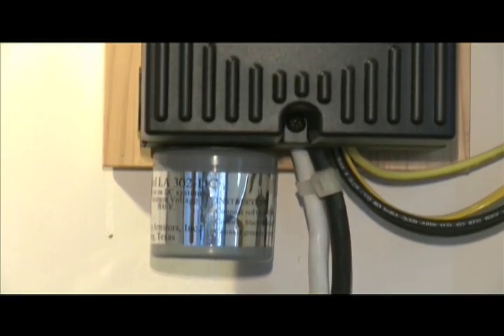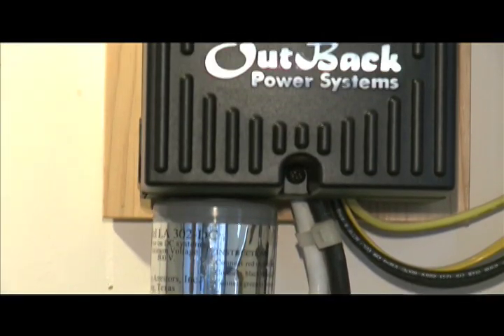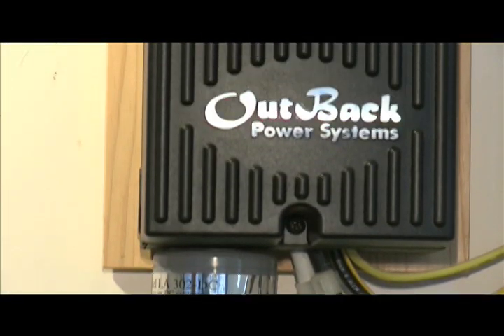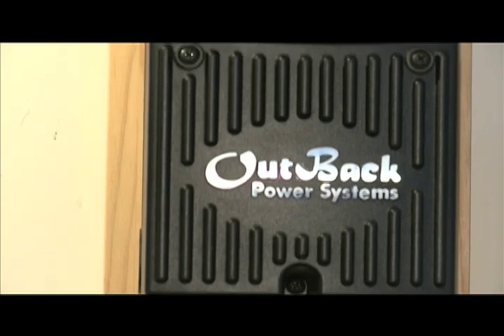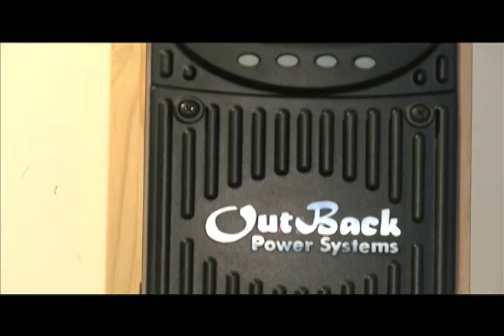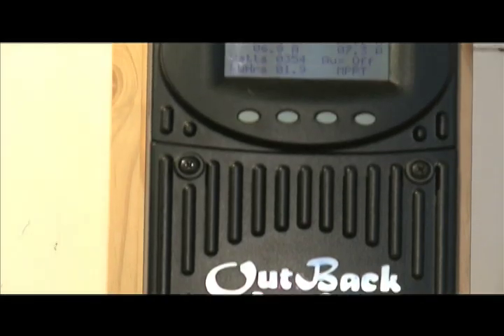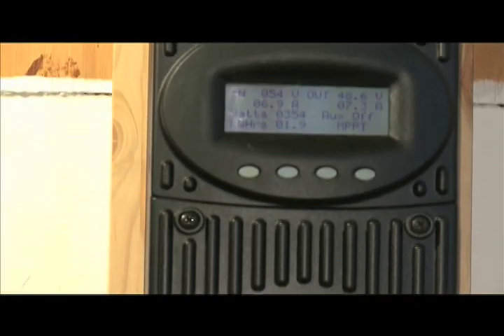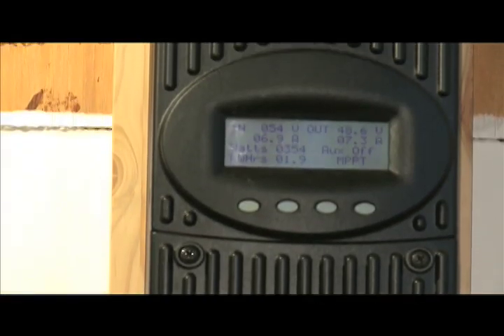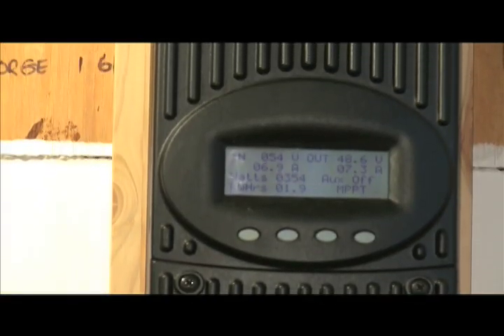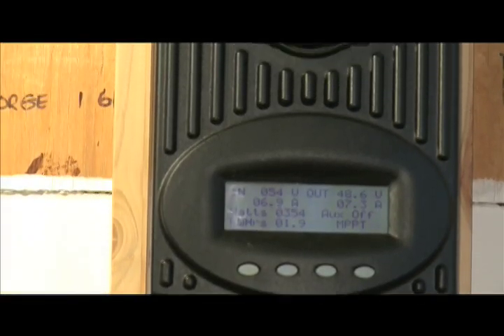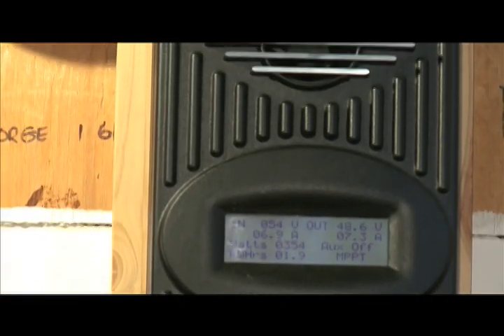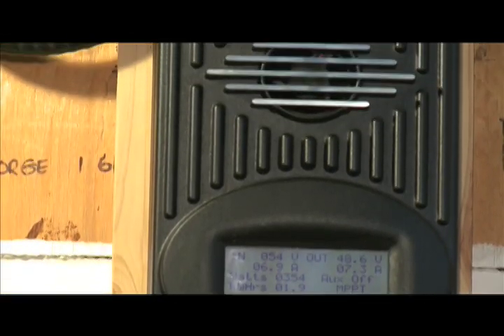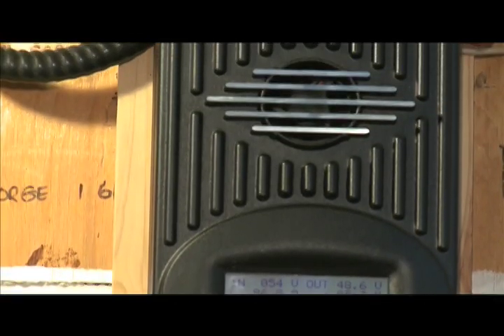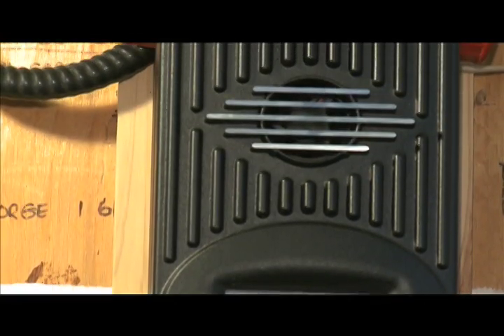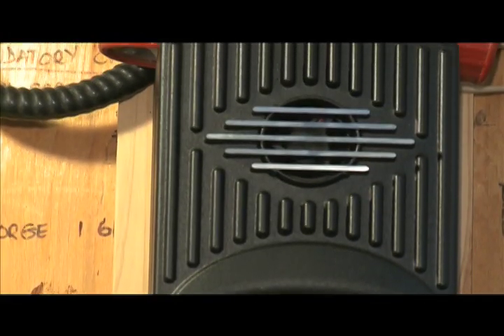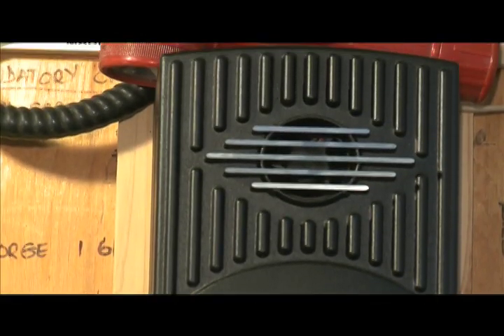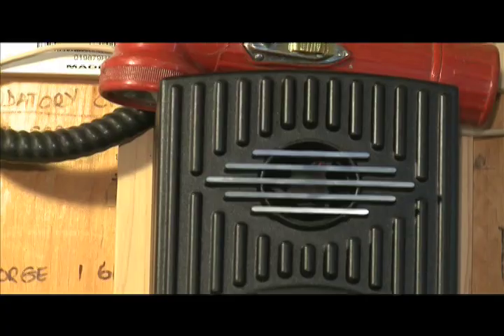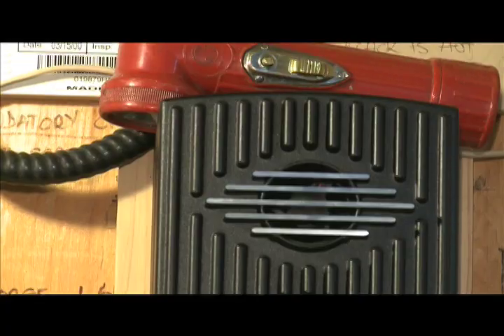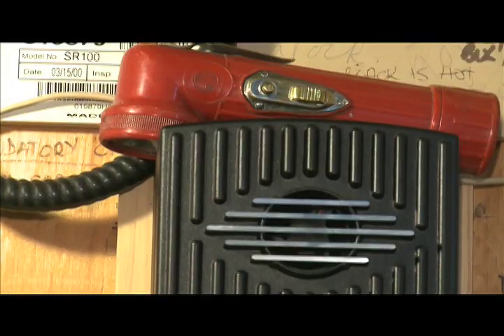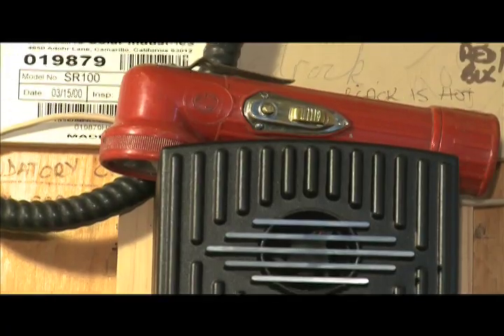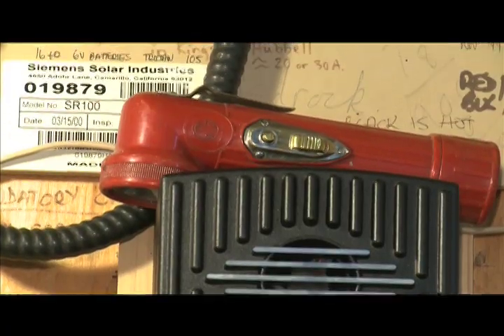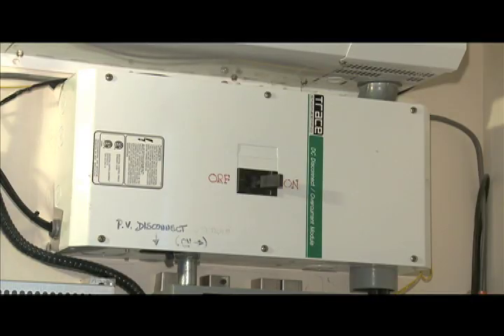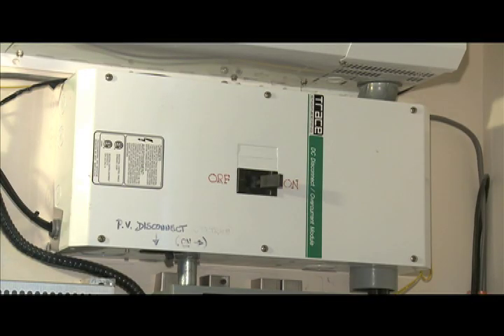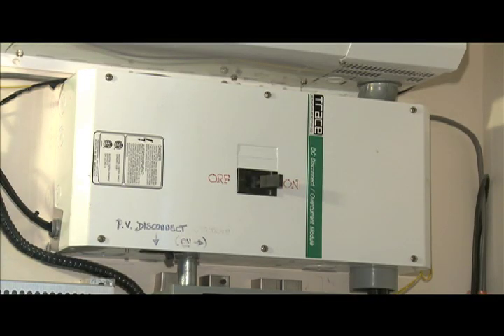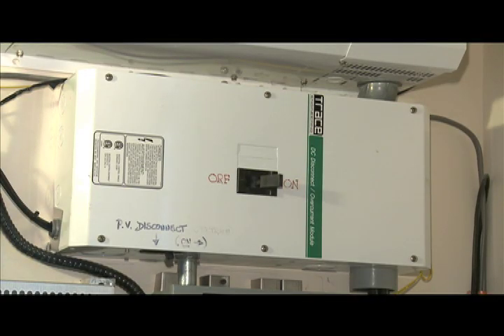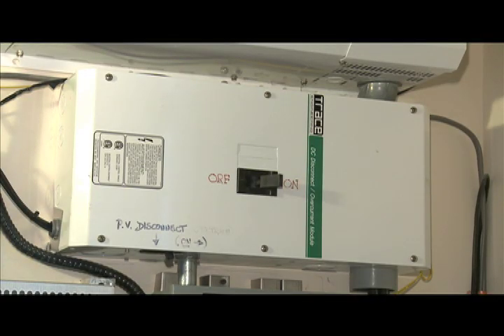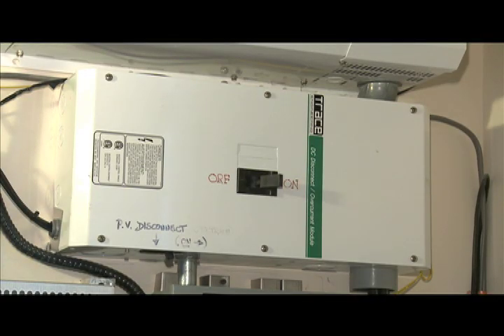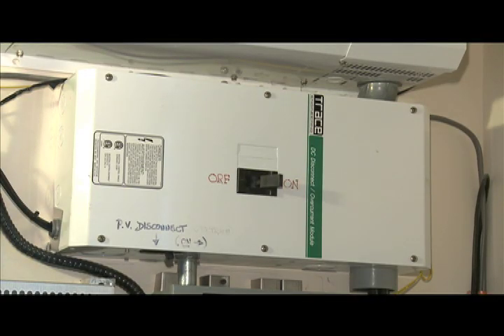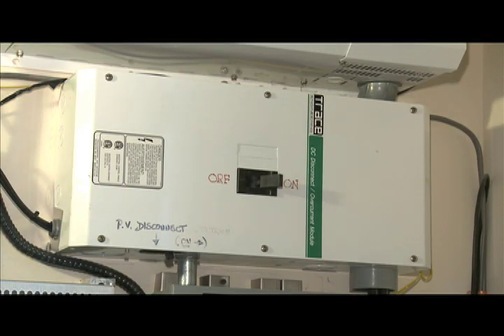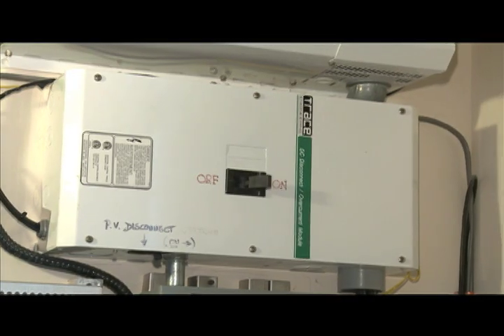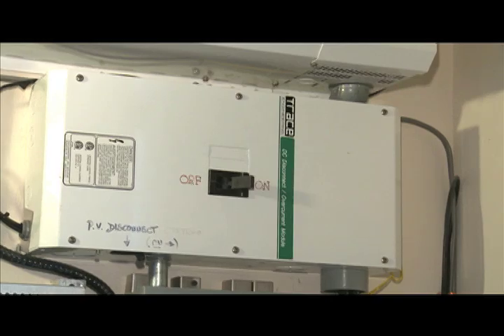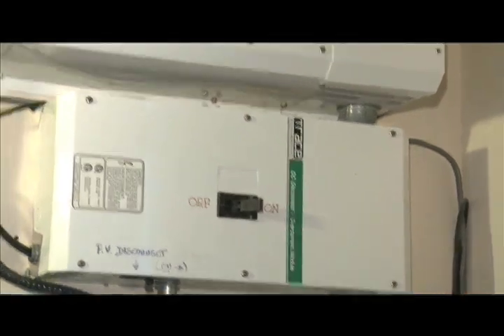The black unit is an Outback MX60 controller. It serves to maximize the input power from the solar photovoltaic panels. This is the disconnect box for the system and fuse for the batteries.